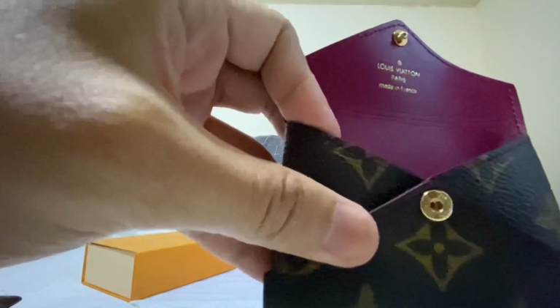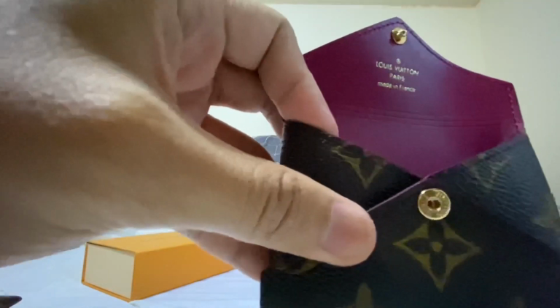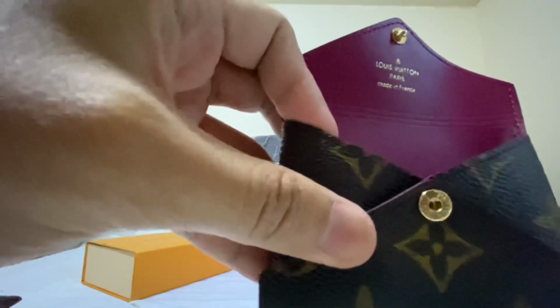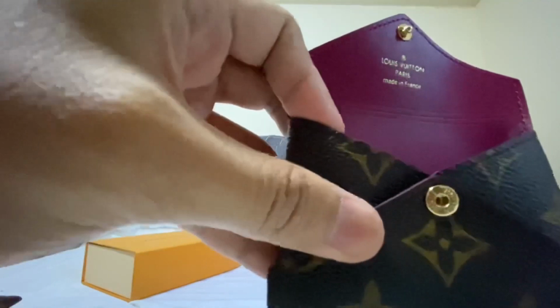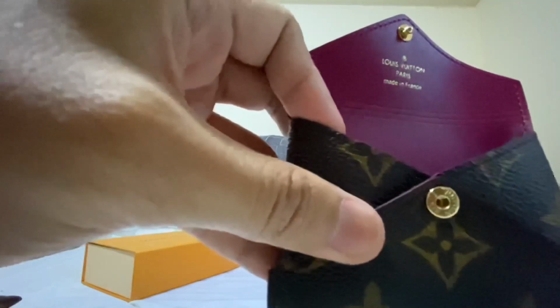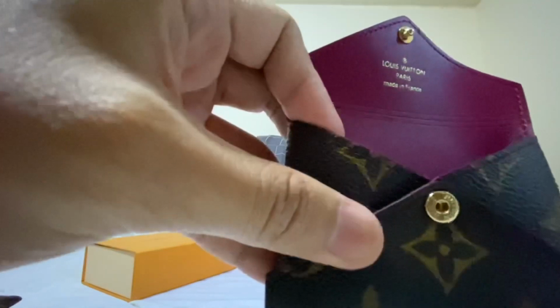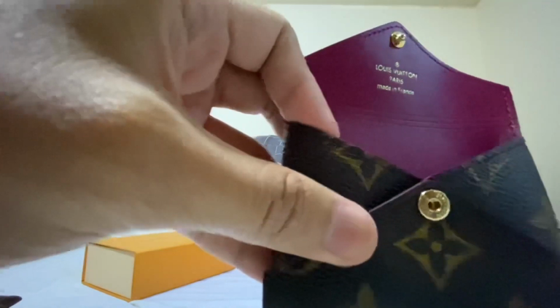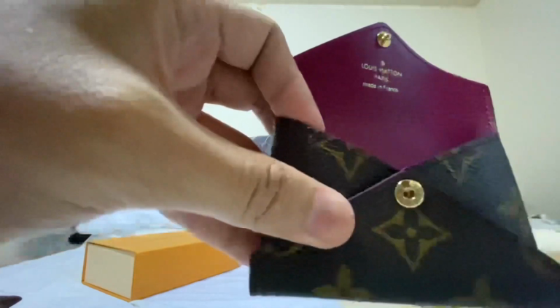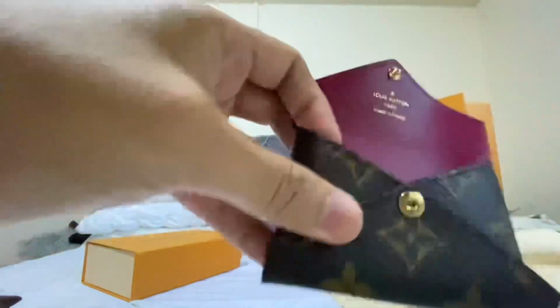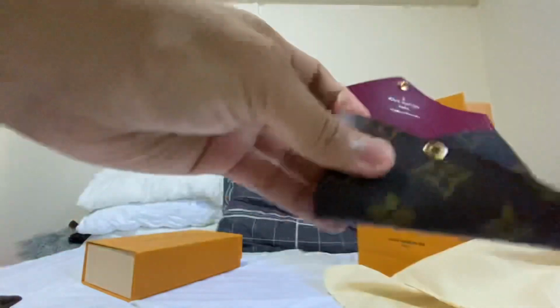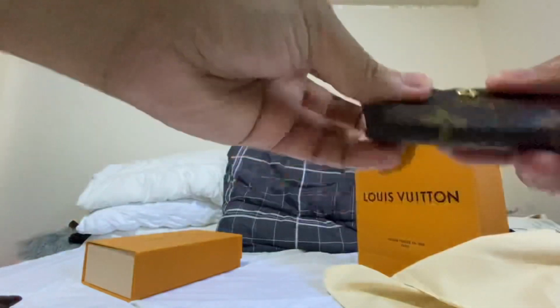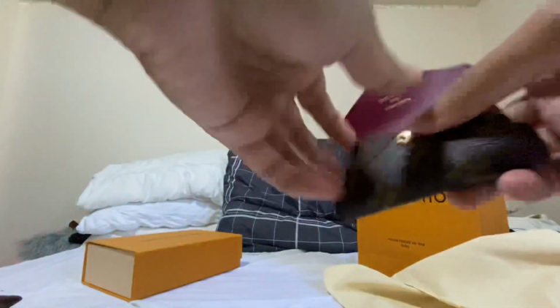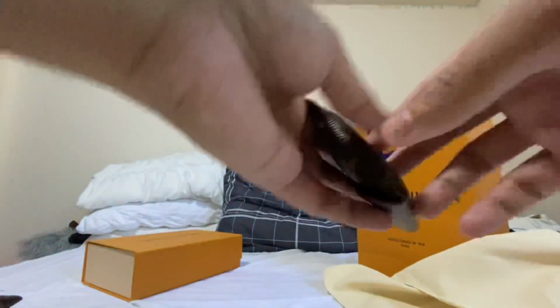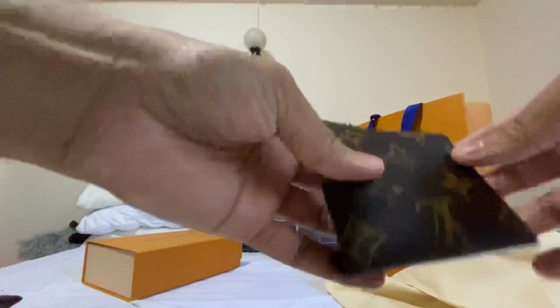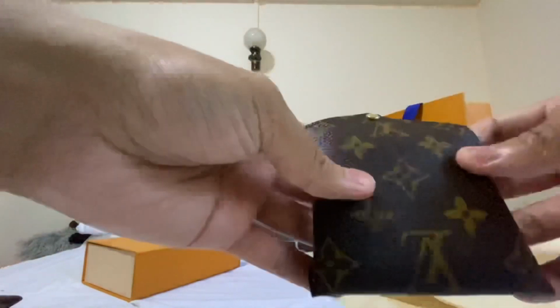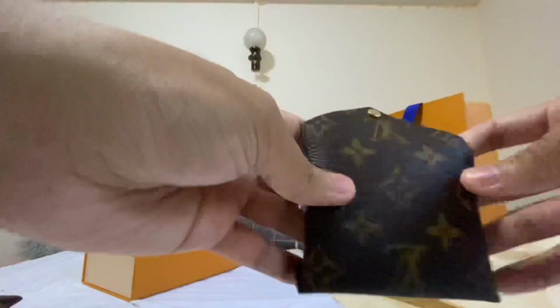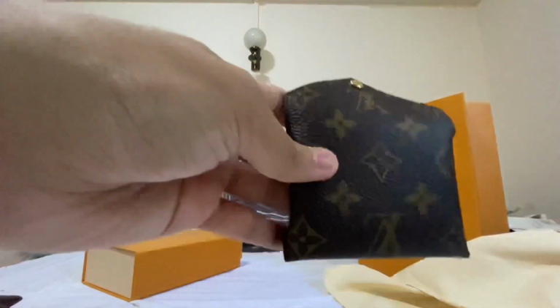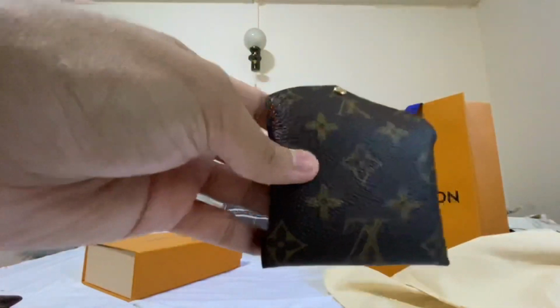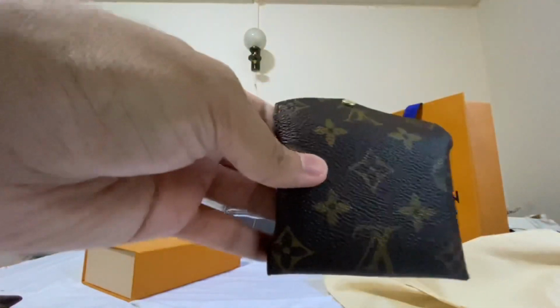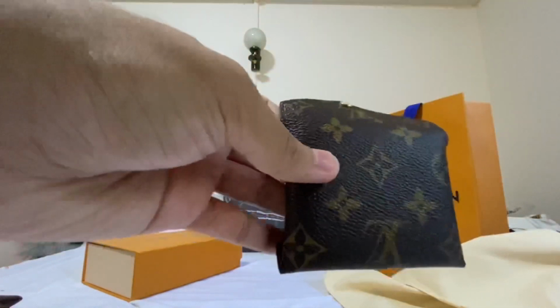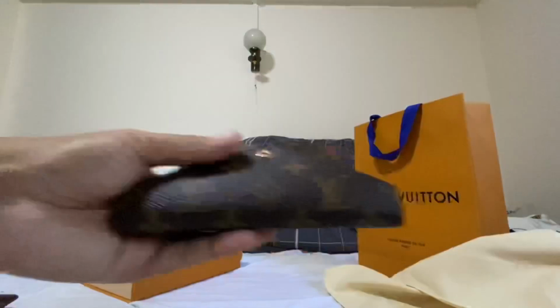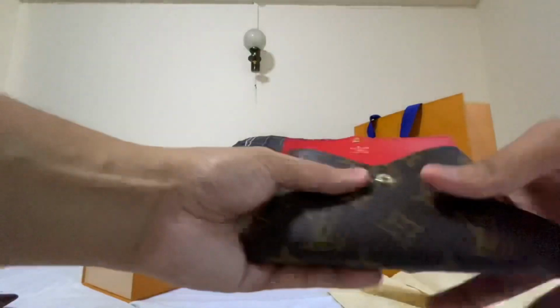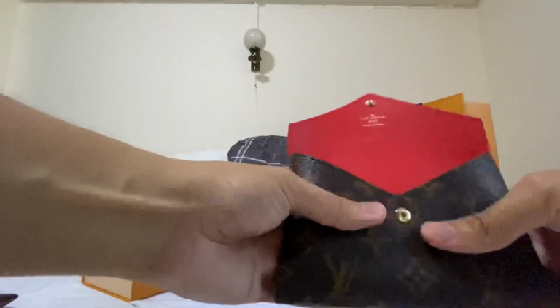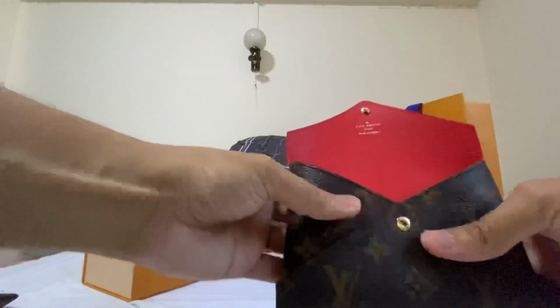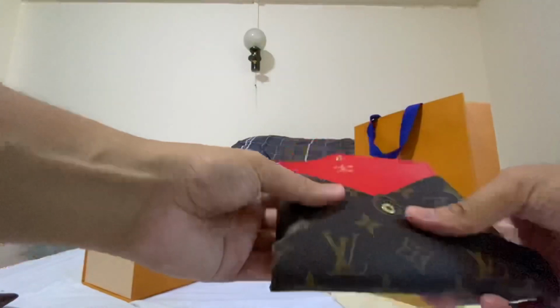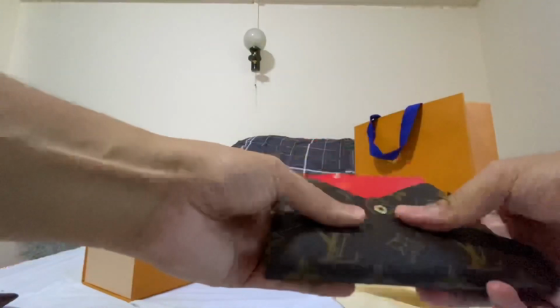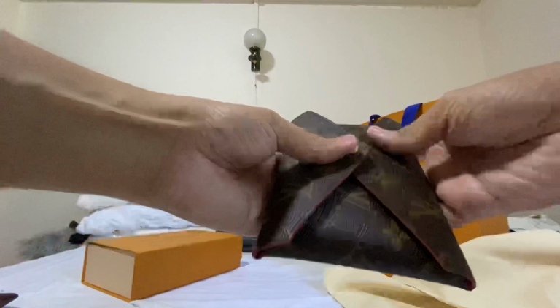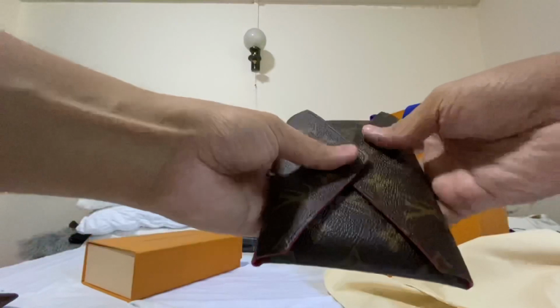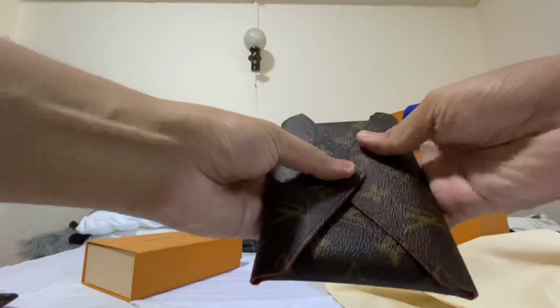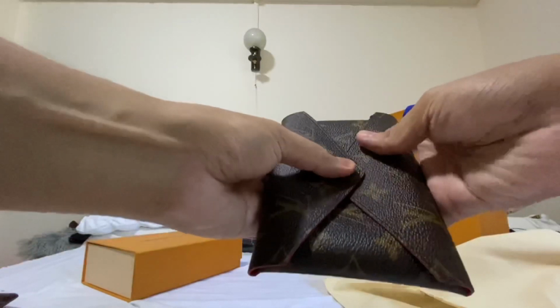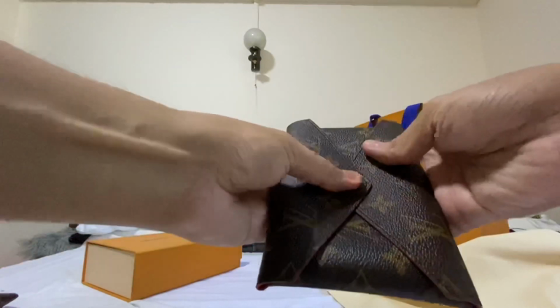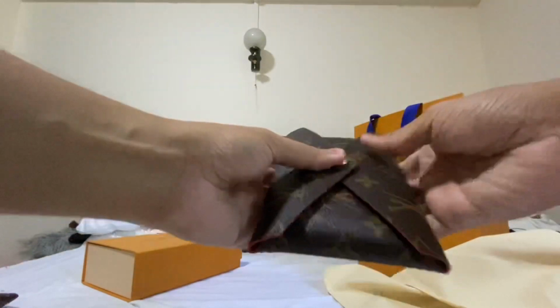You can see 'Louis Vuitton Paris, made in France' on it. At the back, it can hold its structure.